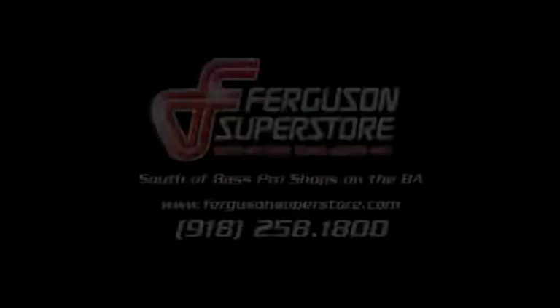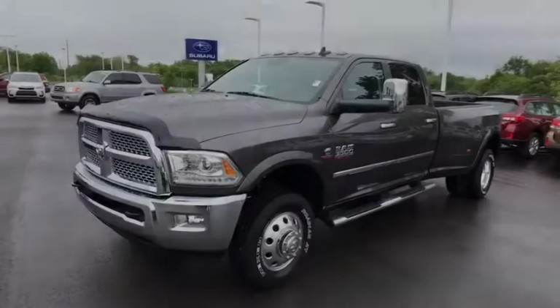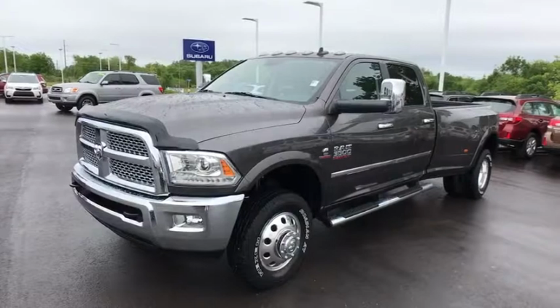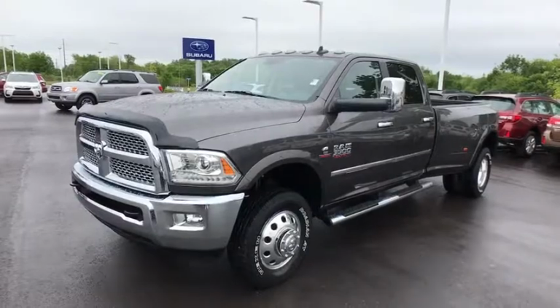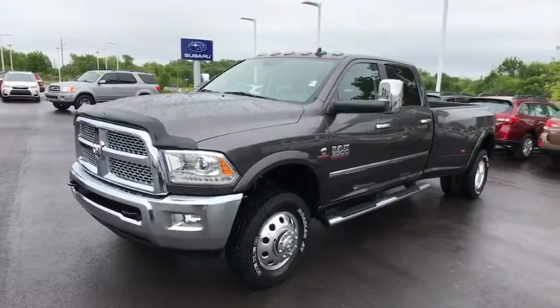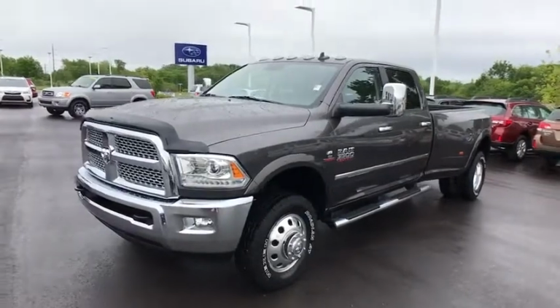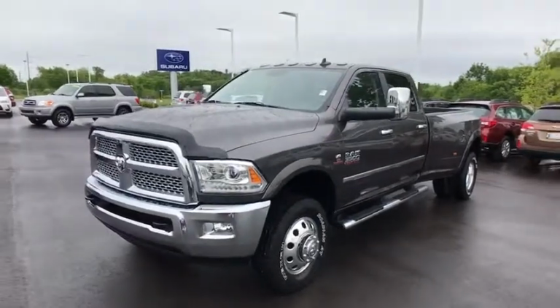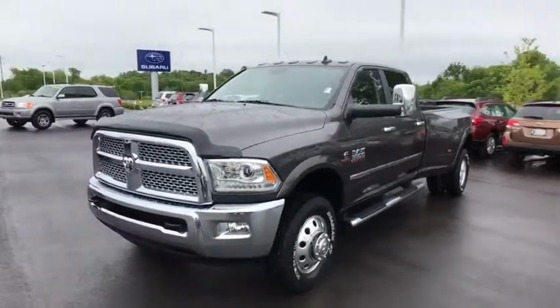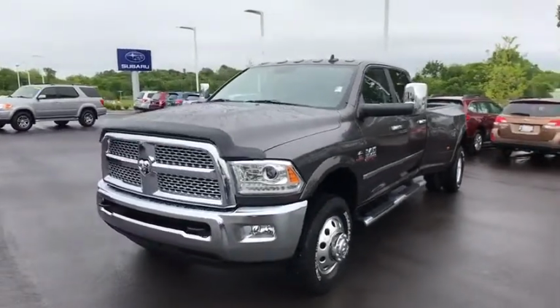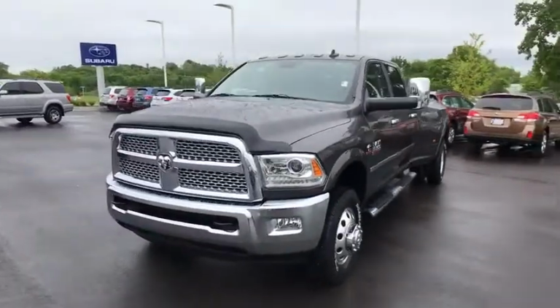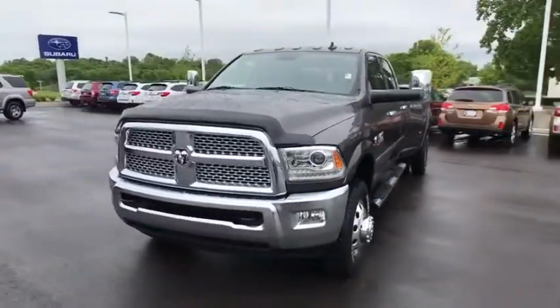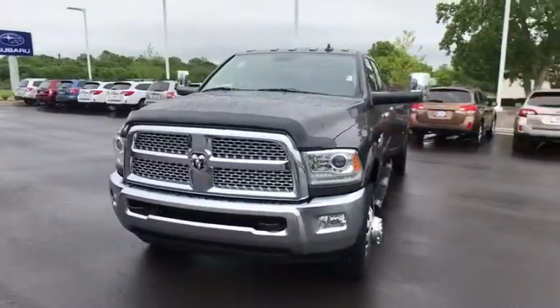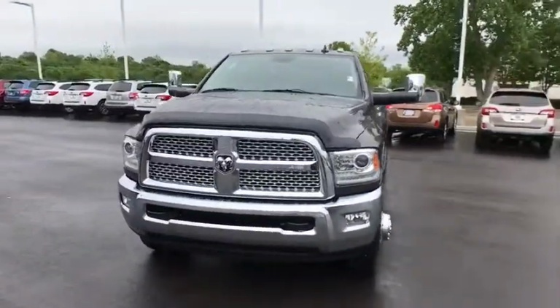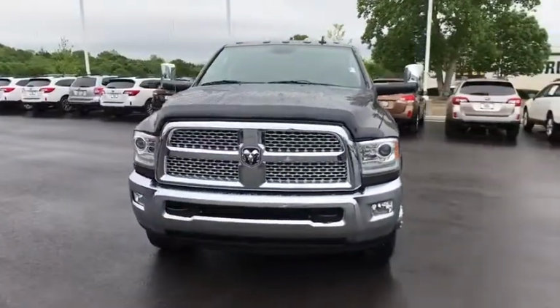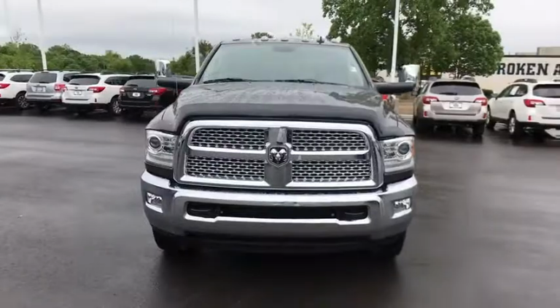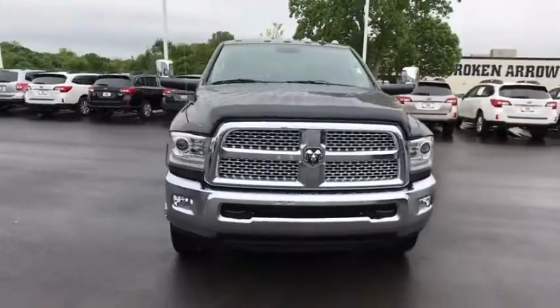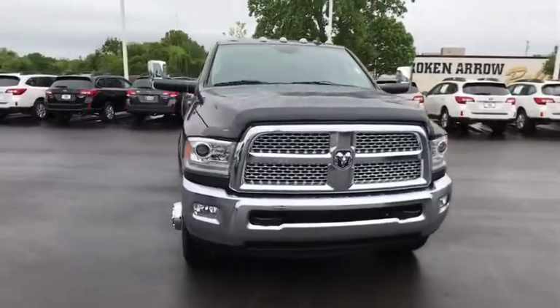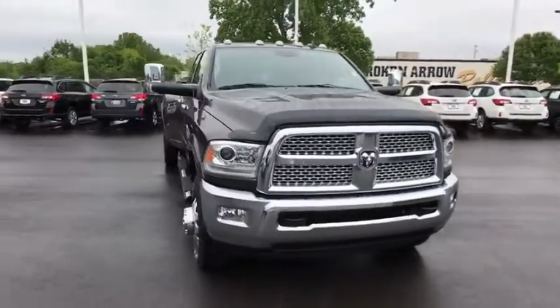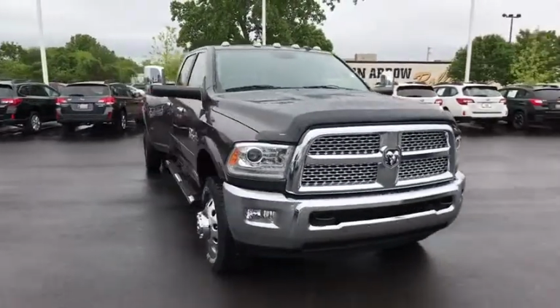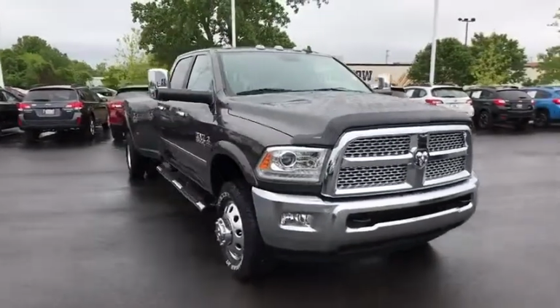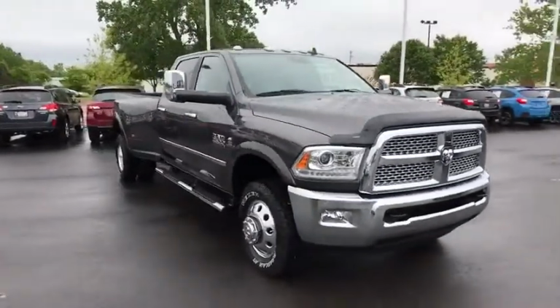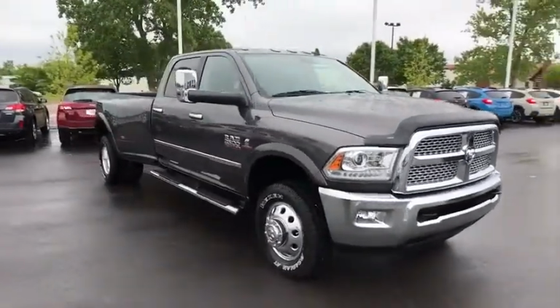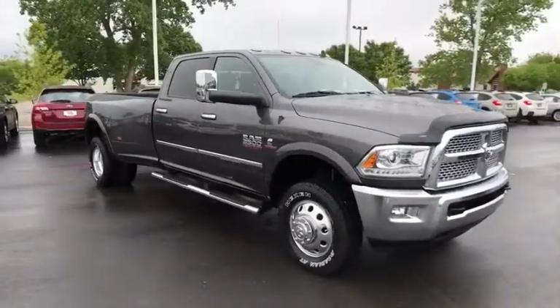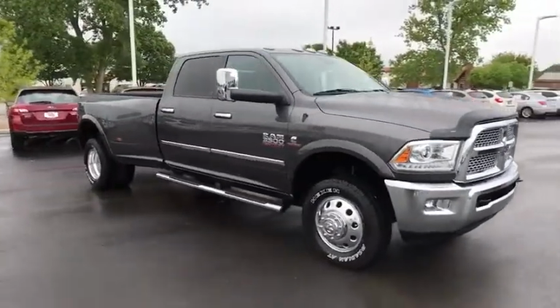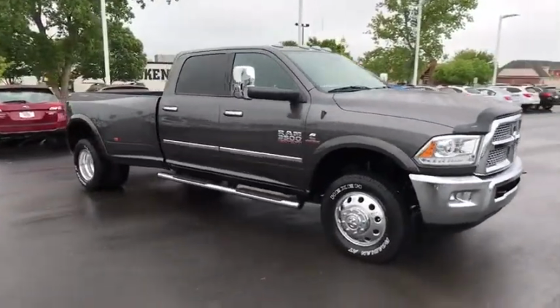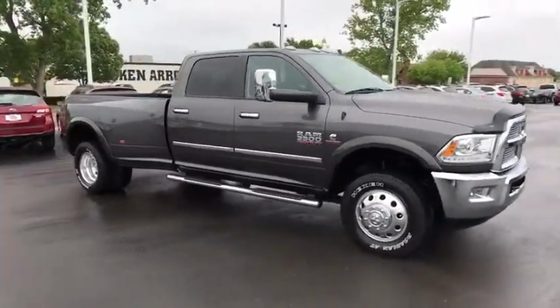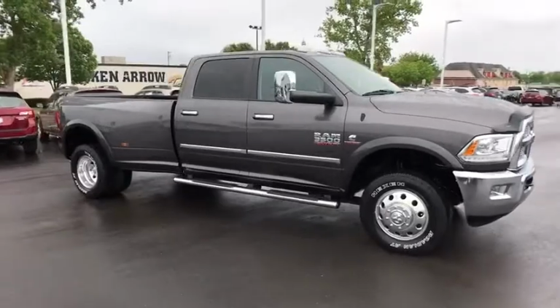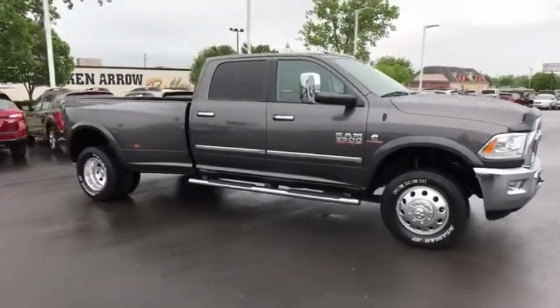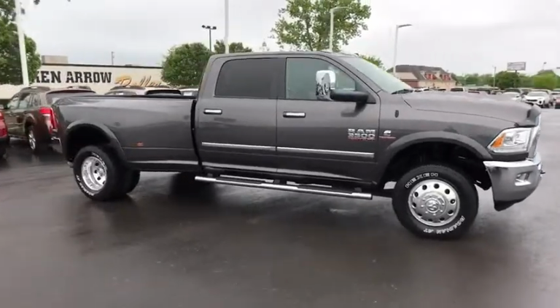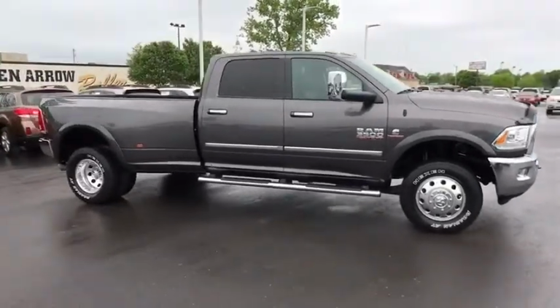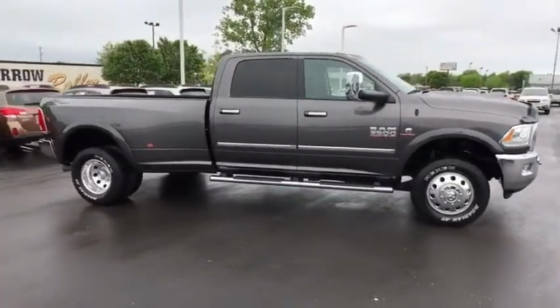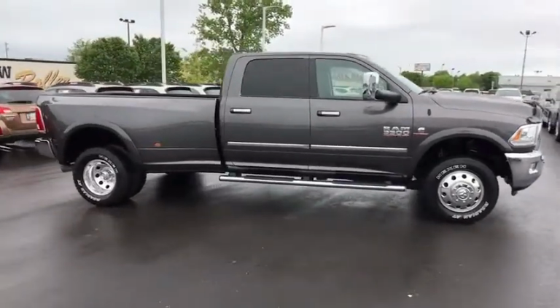The 2015 Ram 3500. The Dodge Ram 3500 is a solid option for truck buyers in need of hauling capacity and serious towing. With names like Hemi and Cummins under the hood, there's plenty of muscle to back it up.